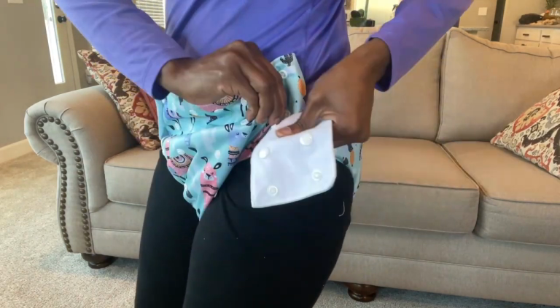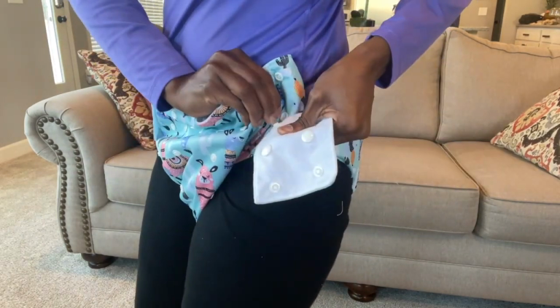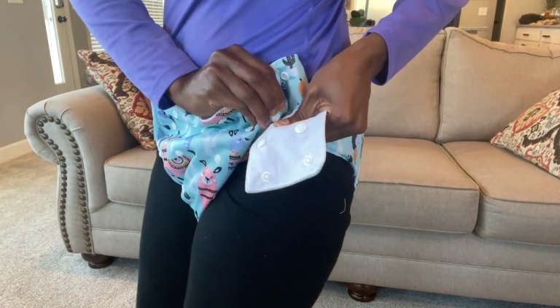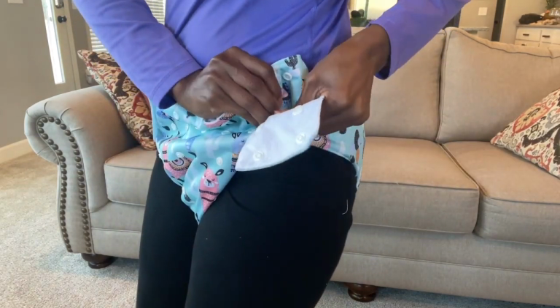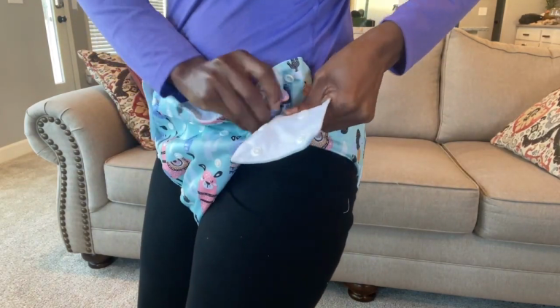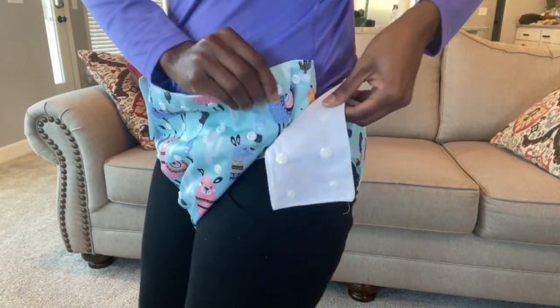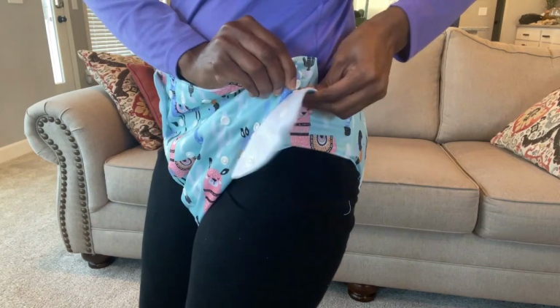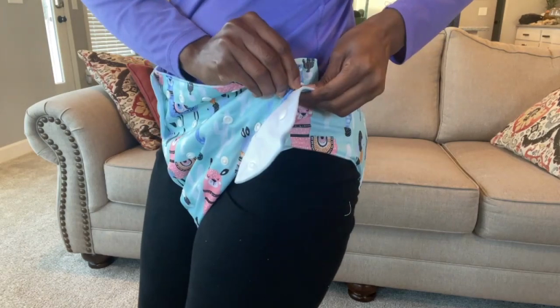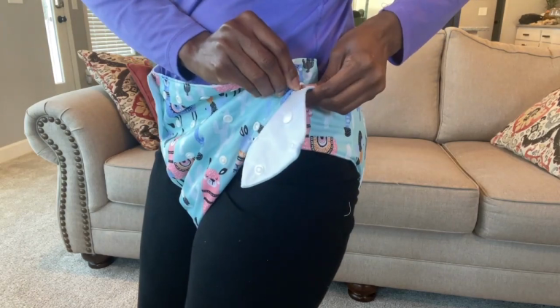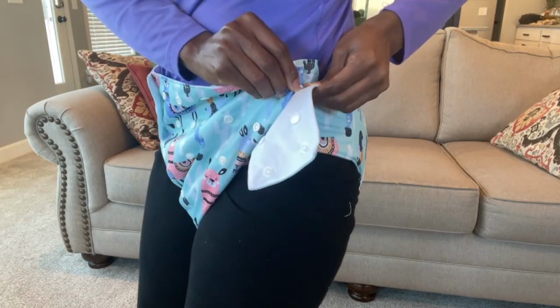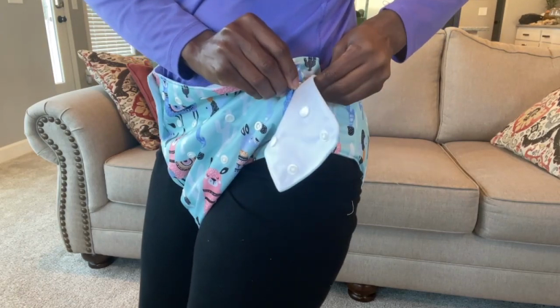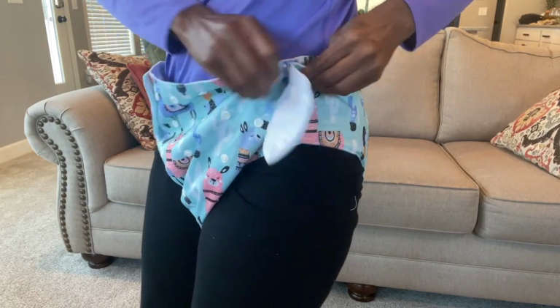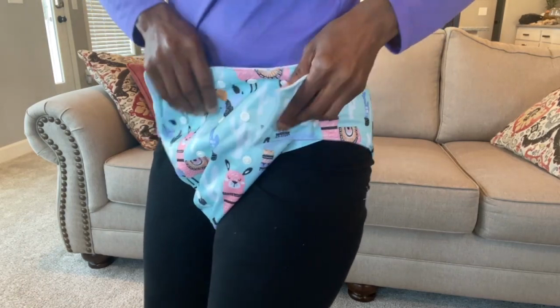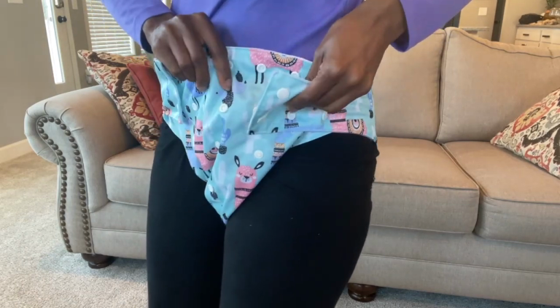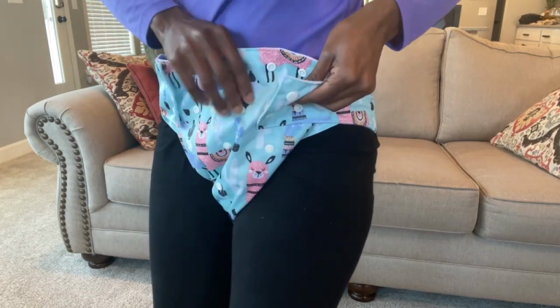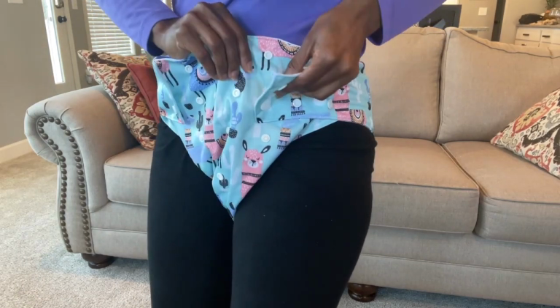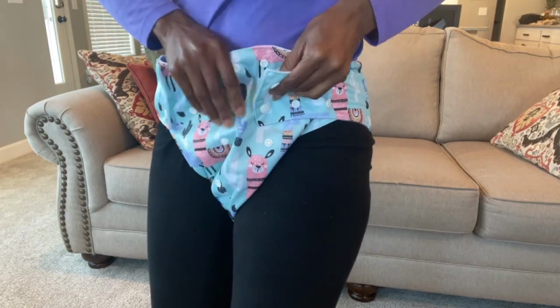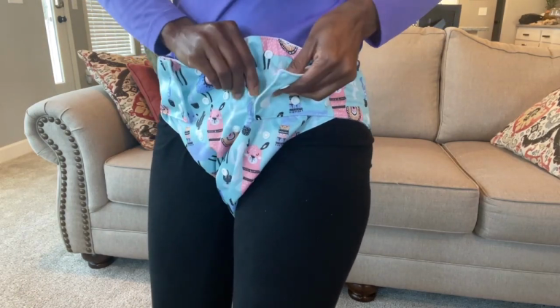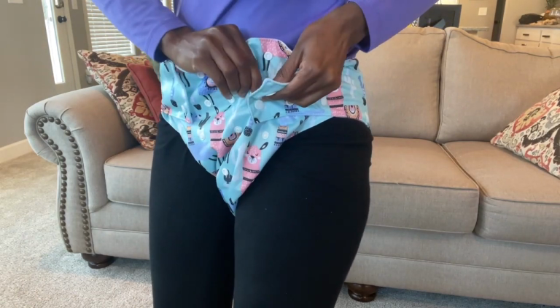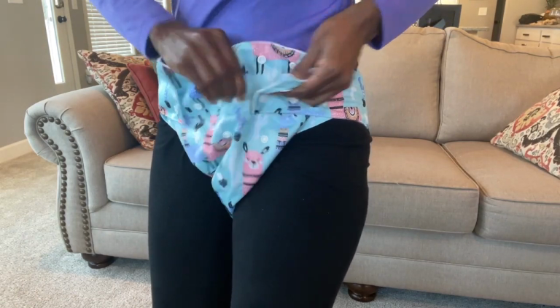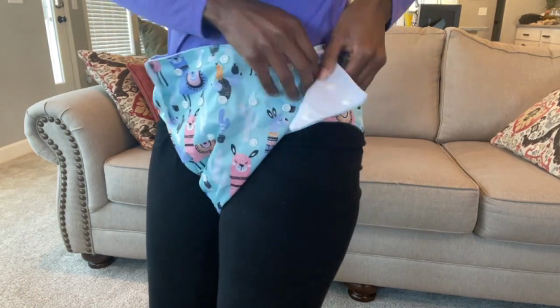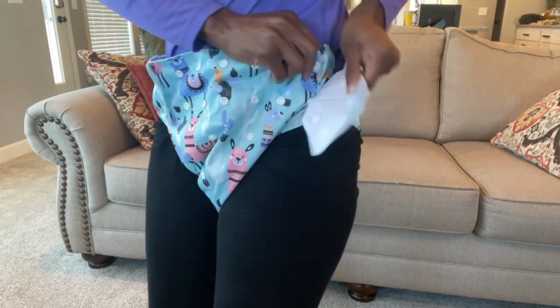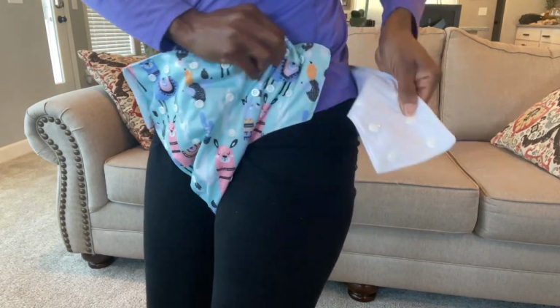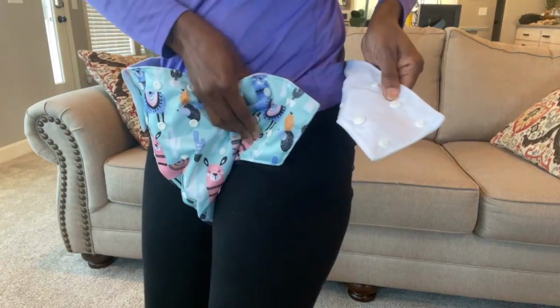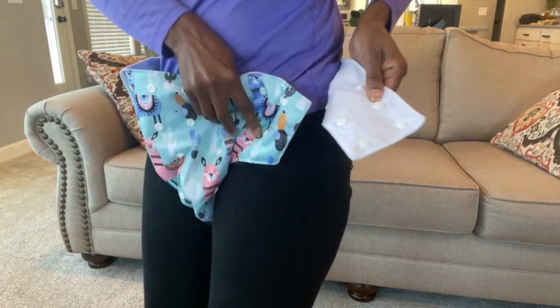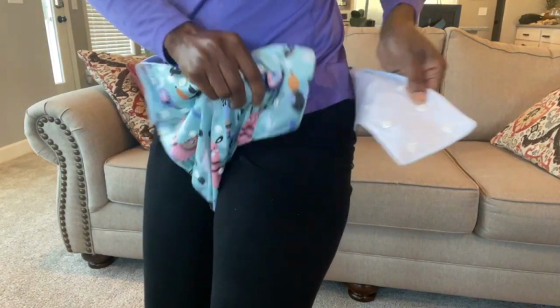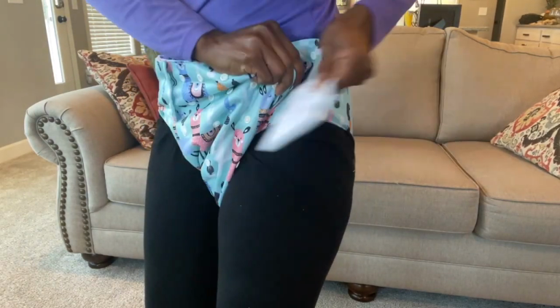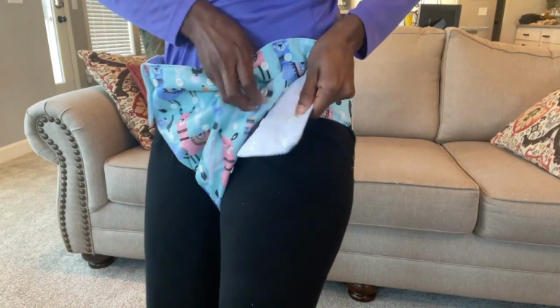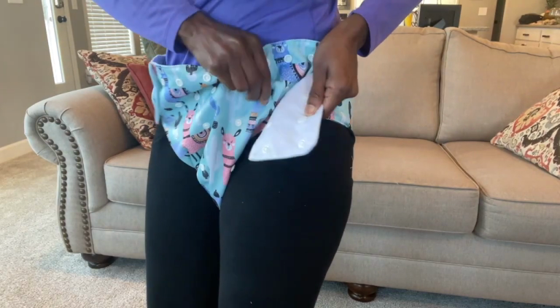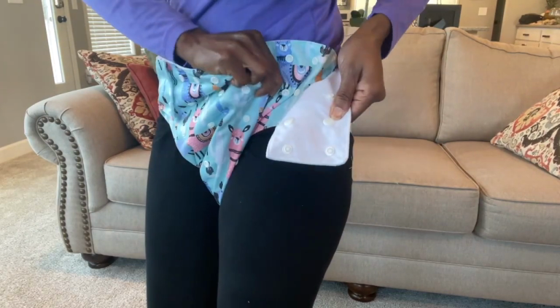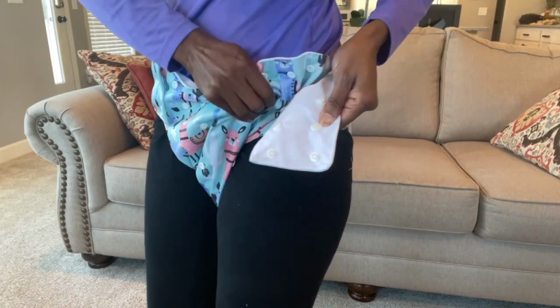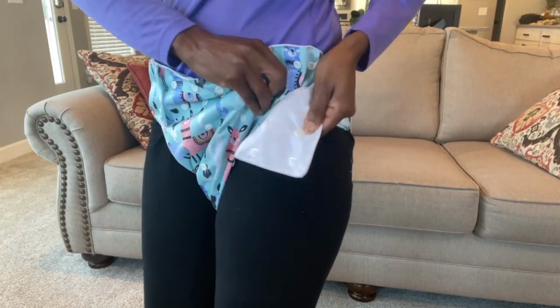Just bring that over some more, and then you have your top snaps. I can adjust this some more as well.